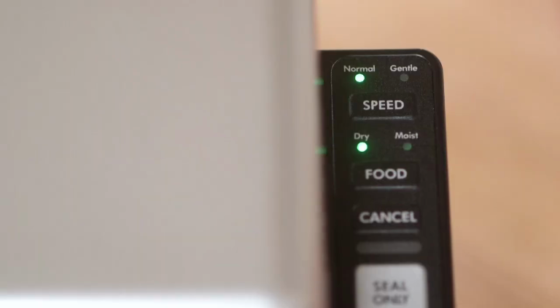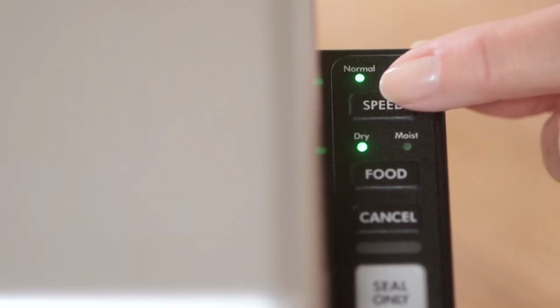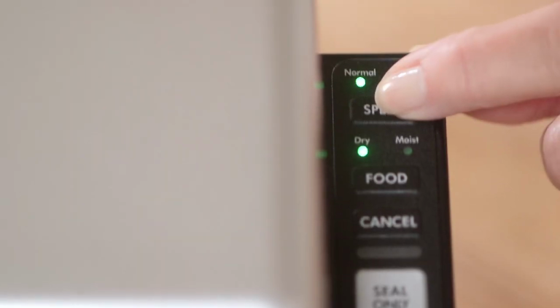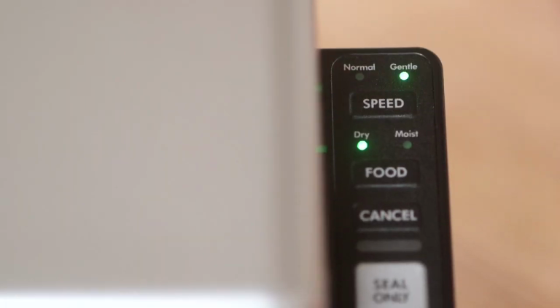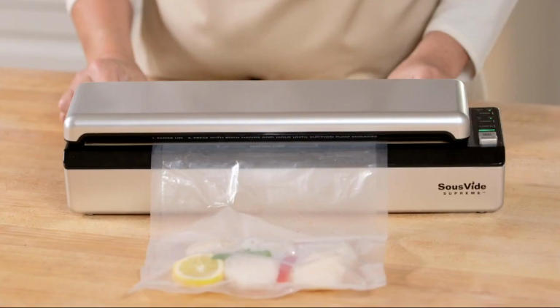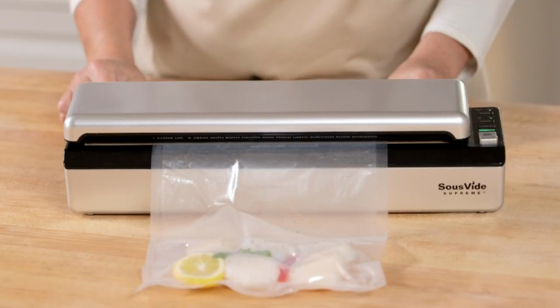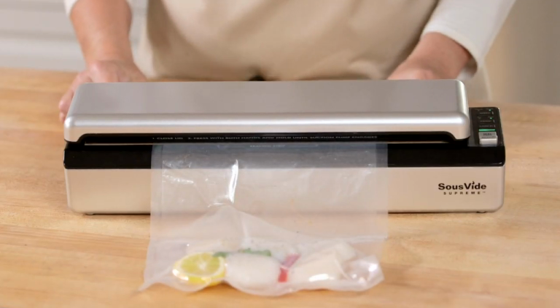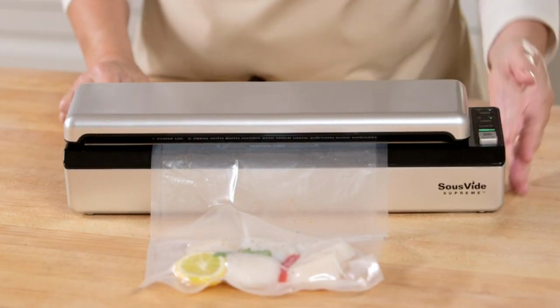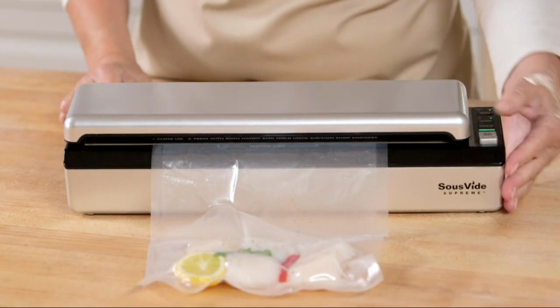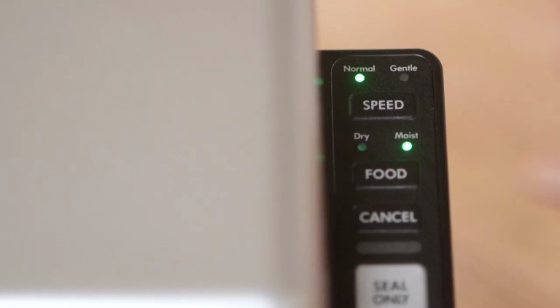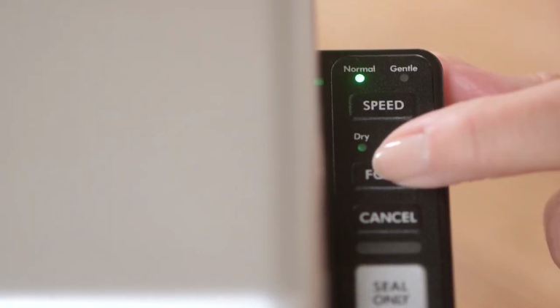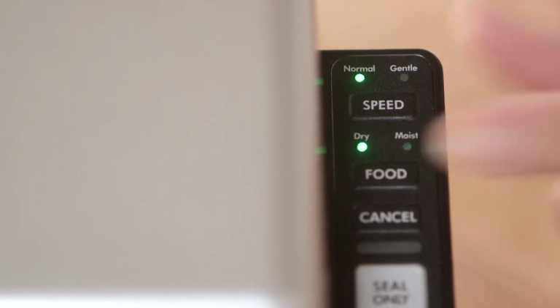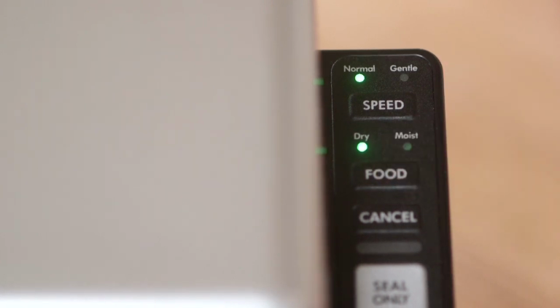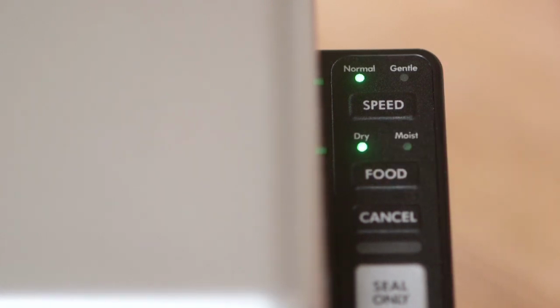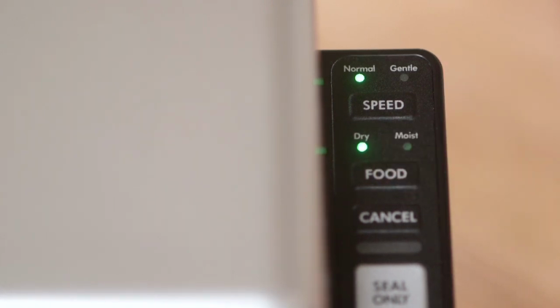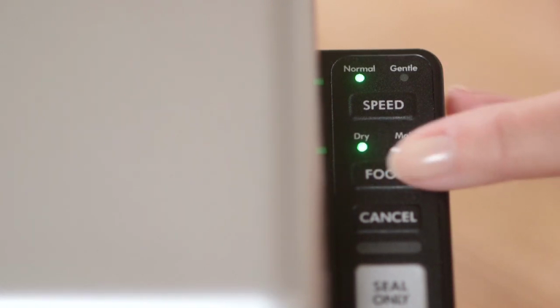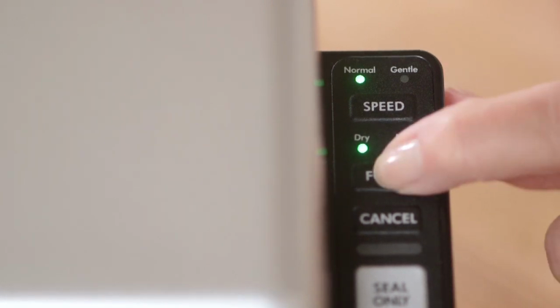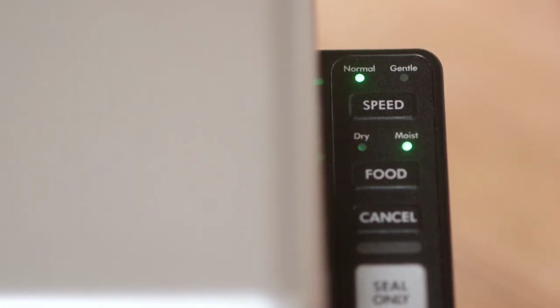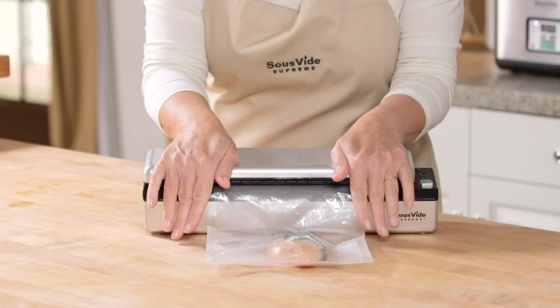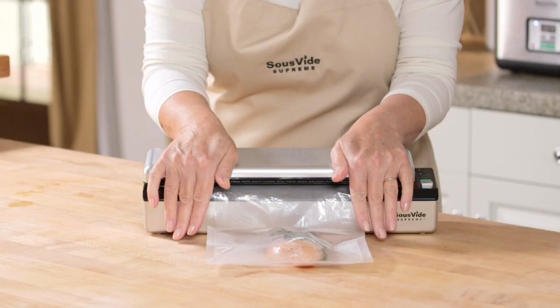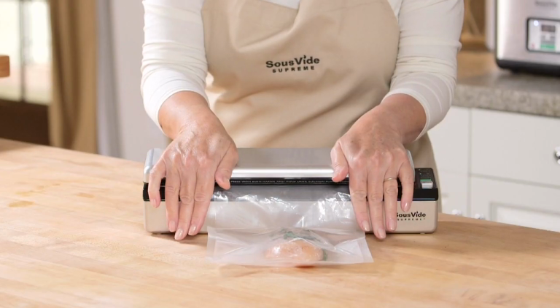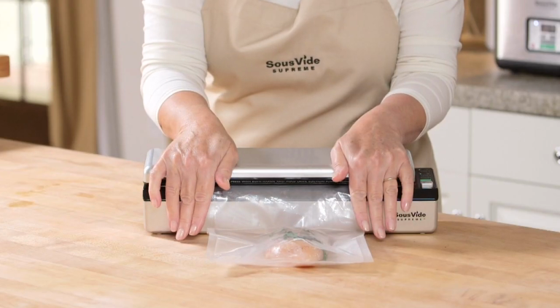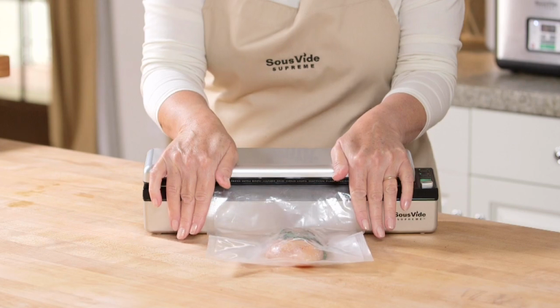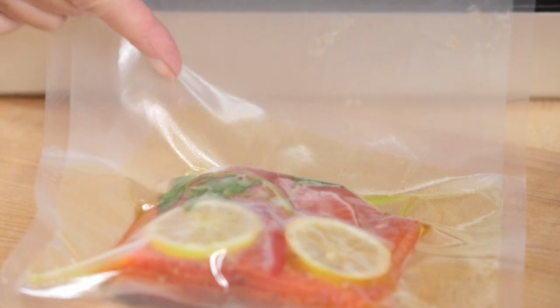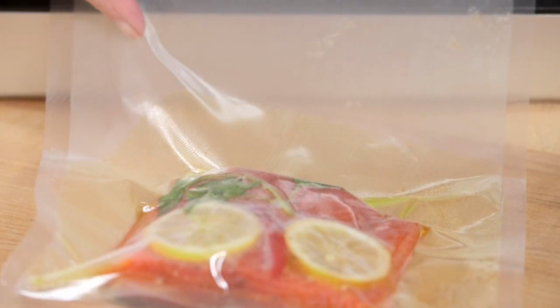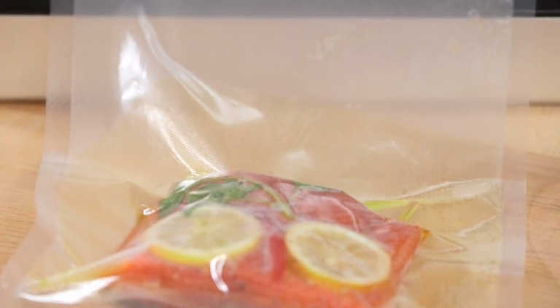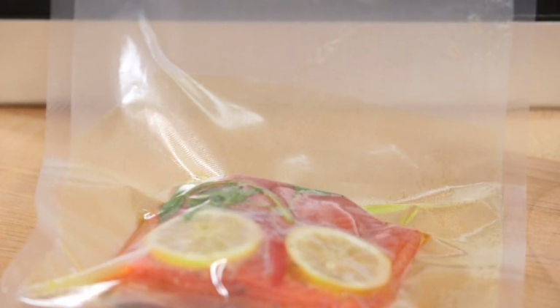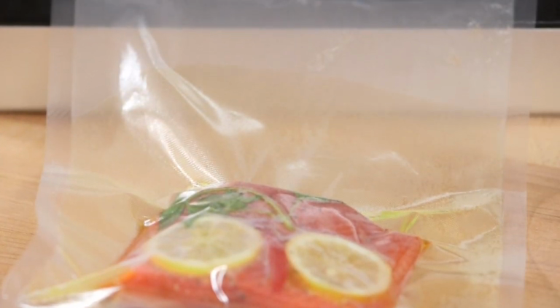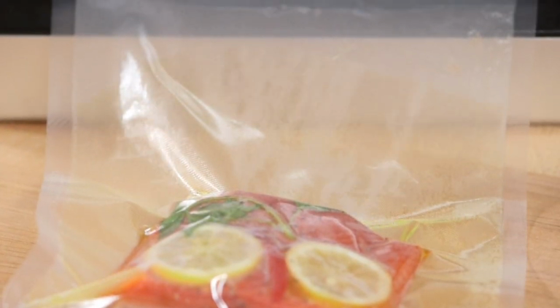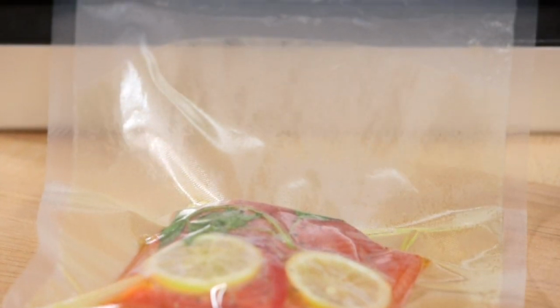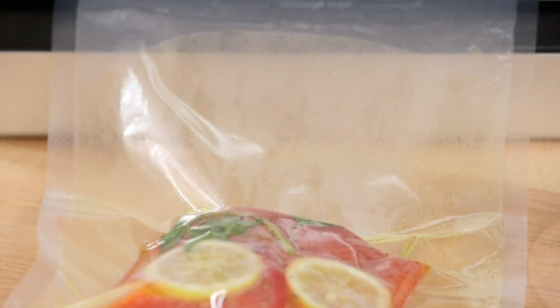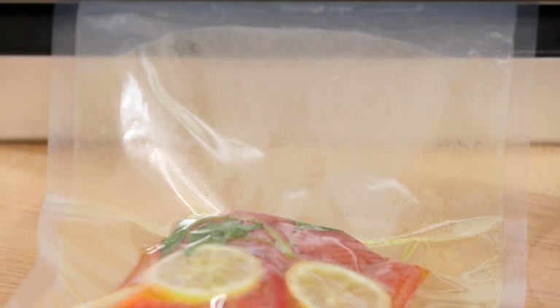Use the gentle speed for delicate foods like scallops, burgers, or salmon. Use the dry setting for foods without much moisture and the moist setting for those juicier foods that contain a bit of liquid. The moist setting activates the heat sealer longer to ensure a secure seal.